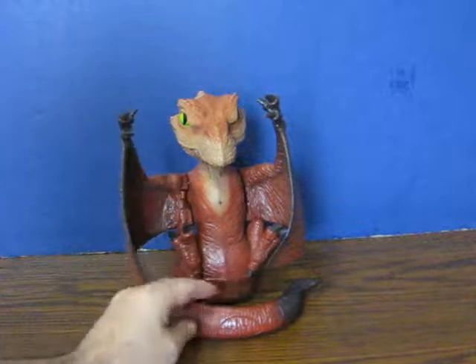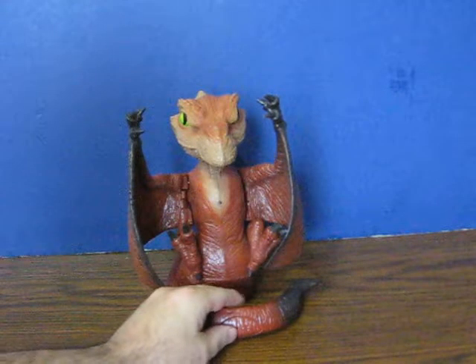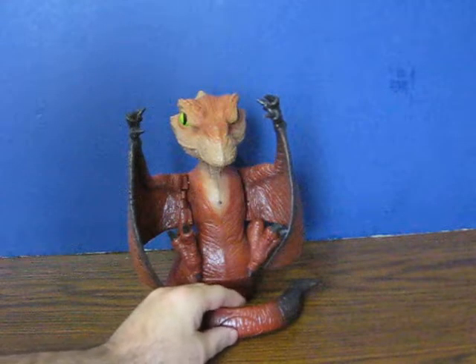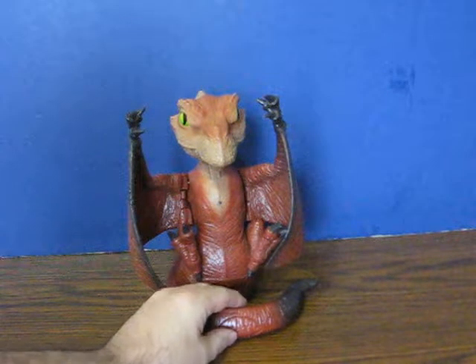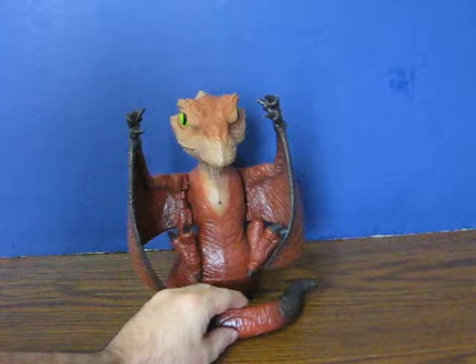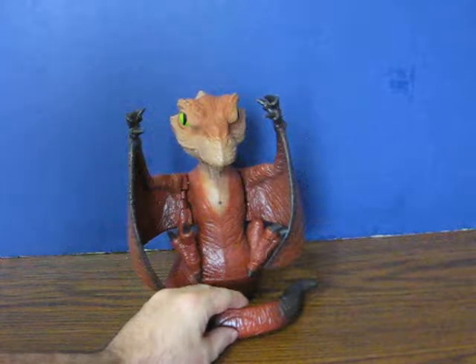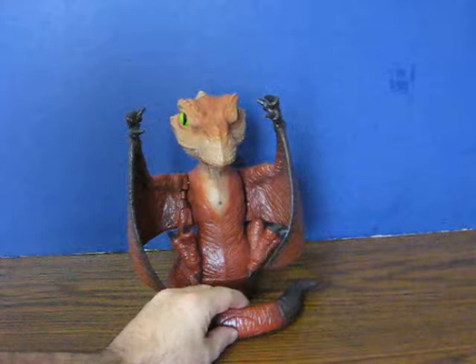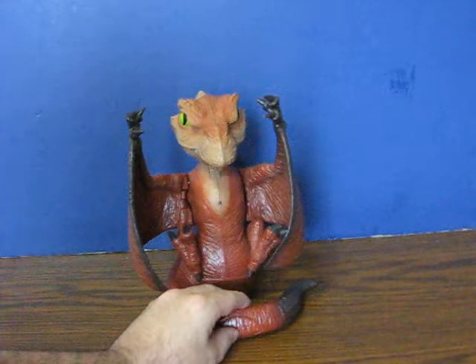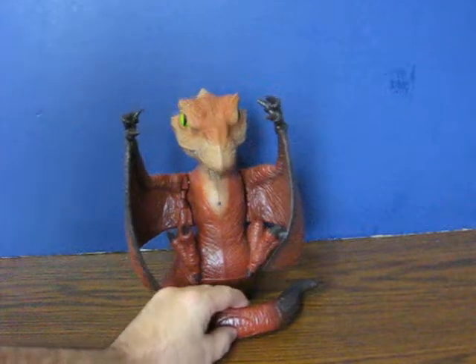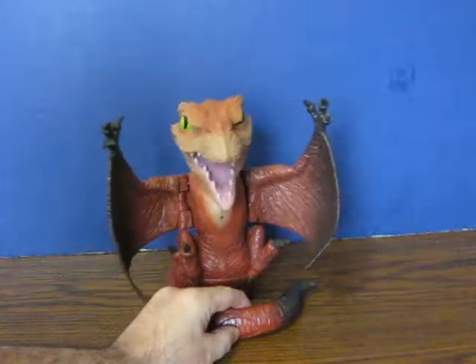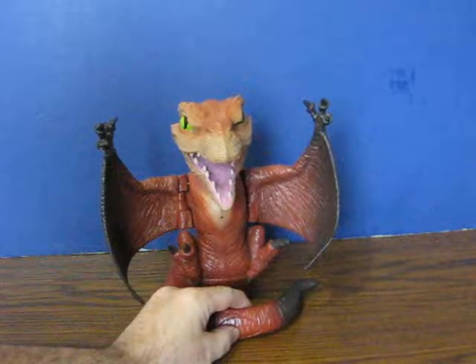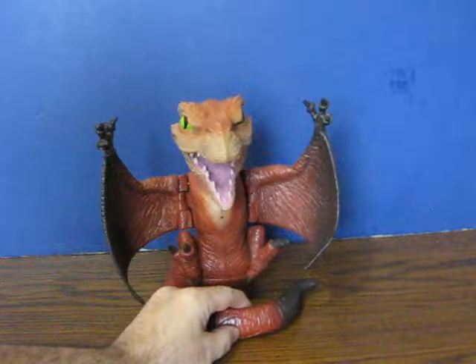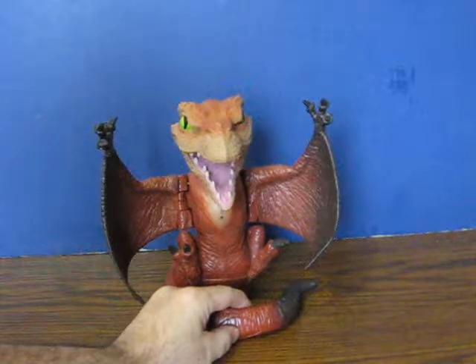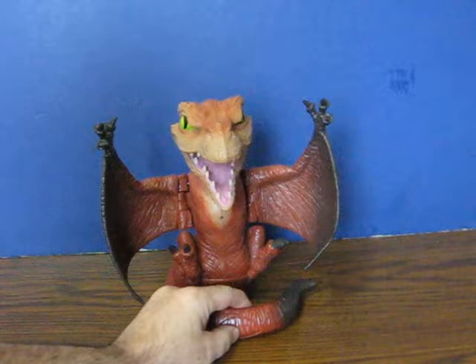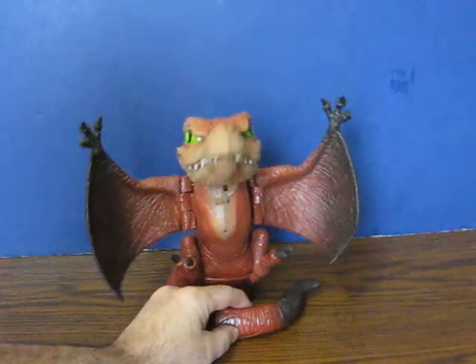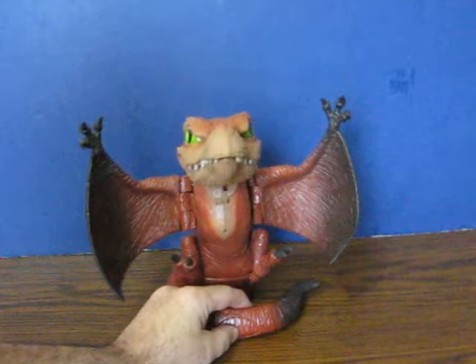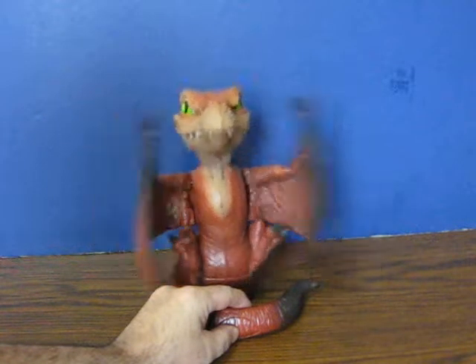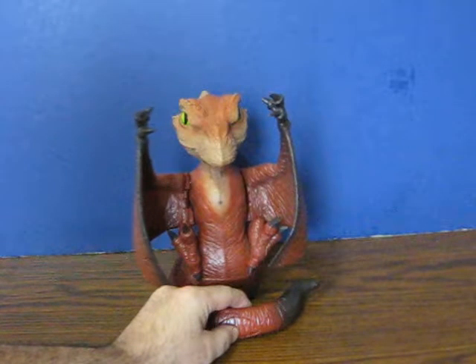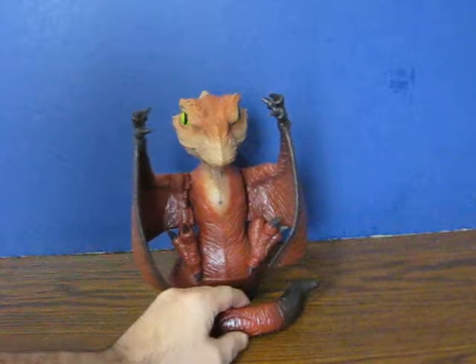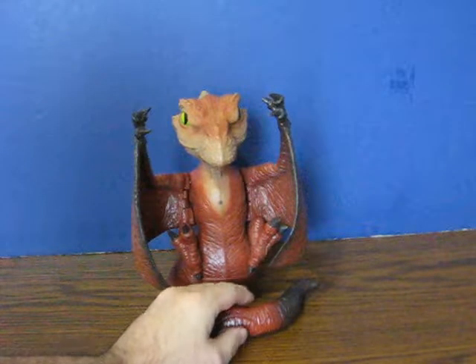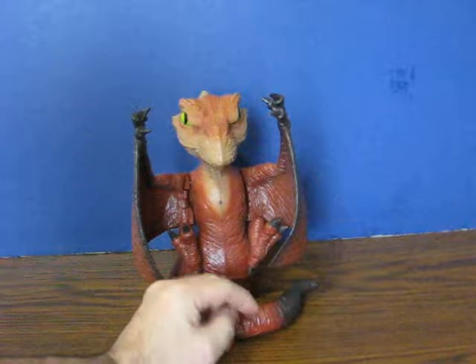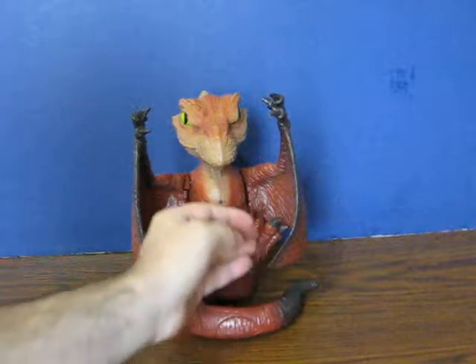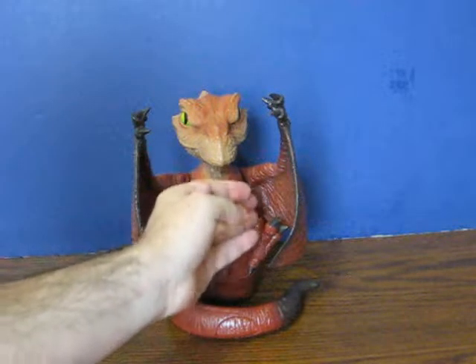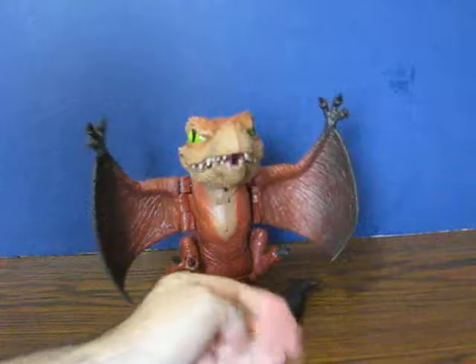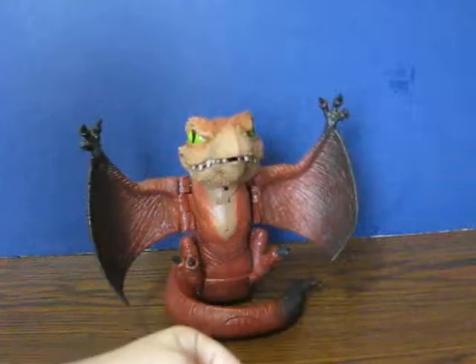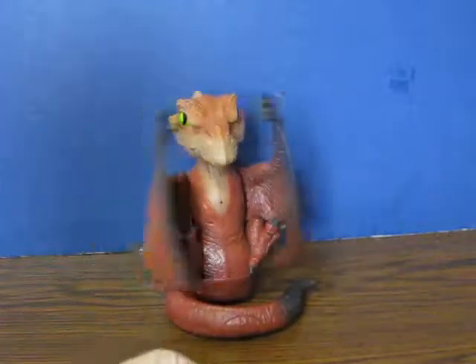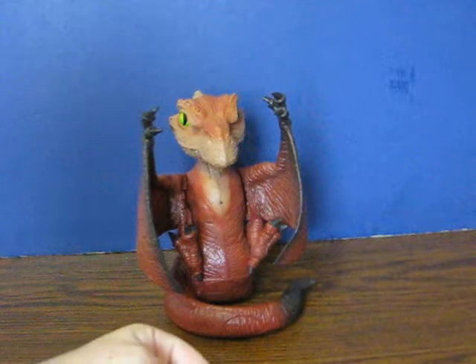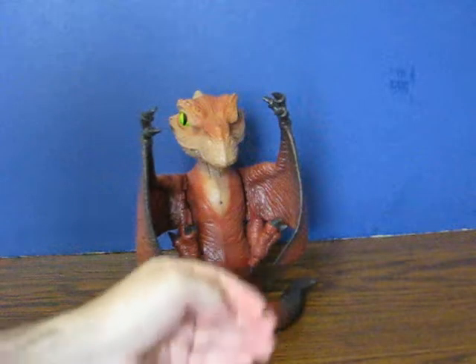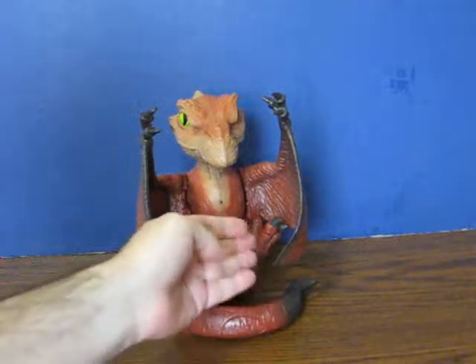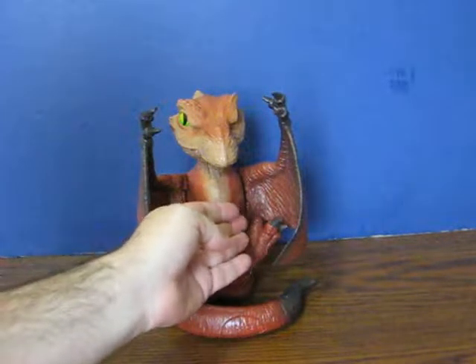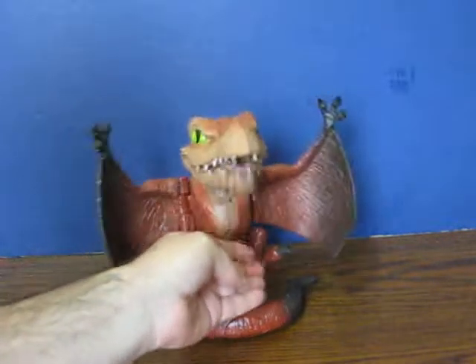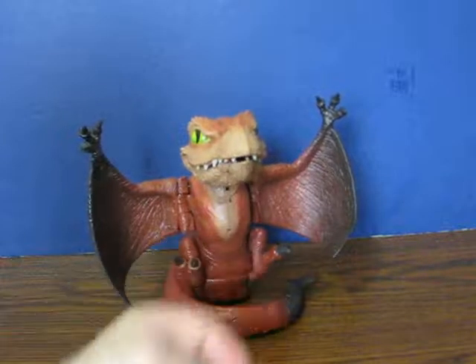It has a button here on its tail, and a motion sensor there.